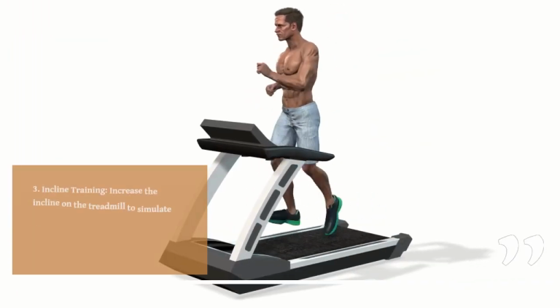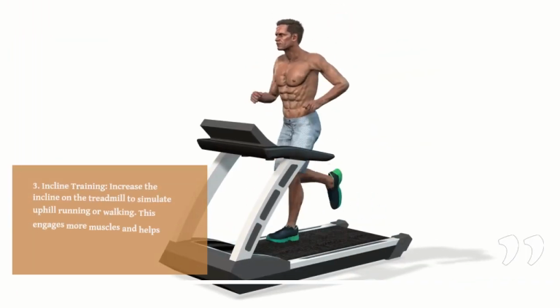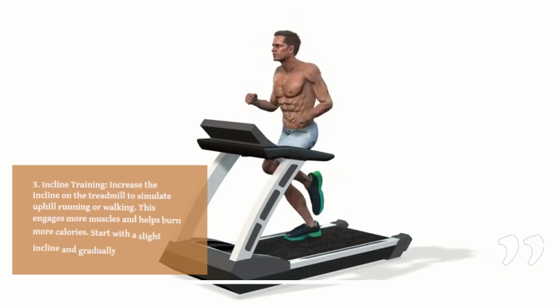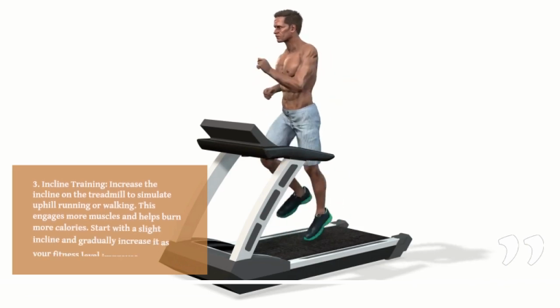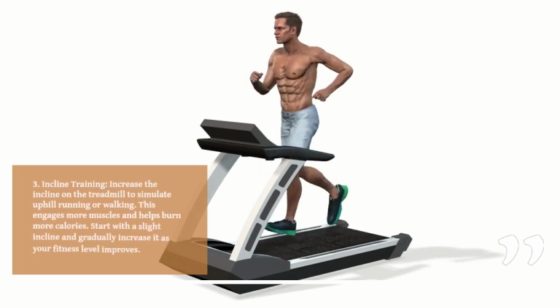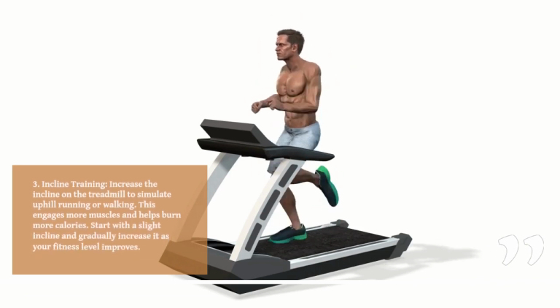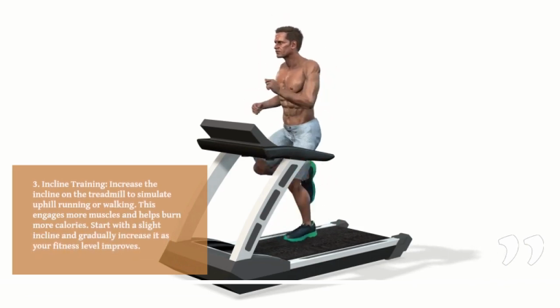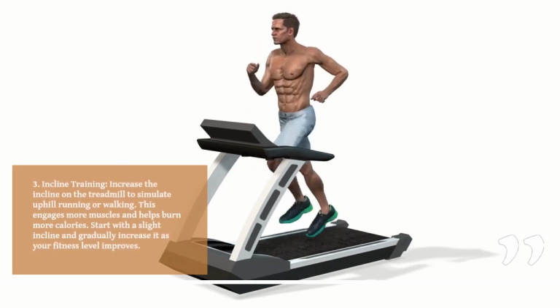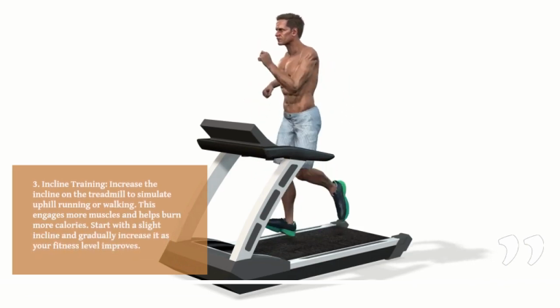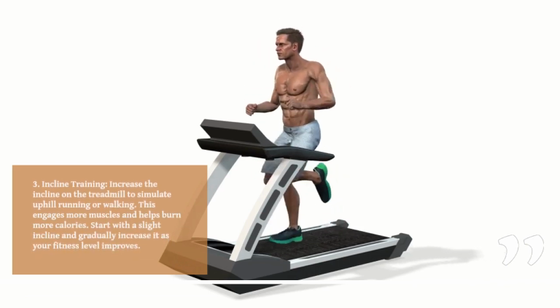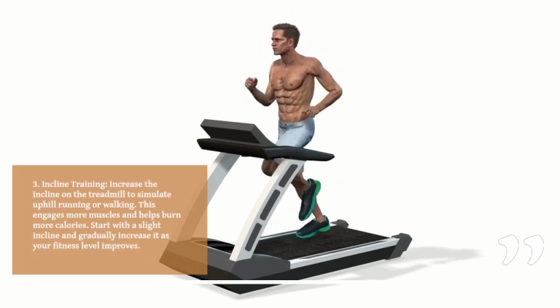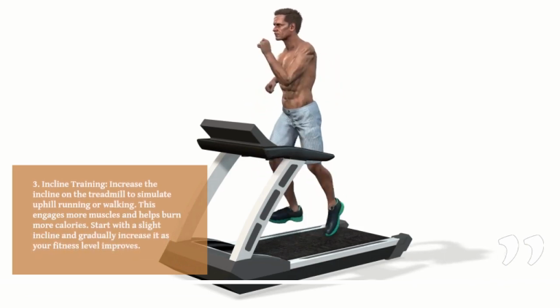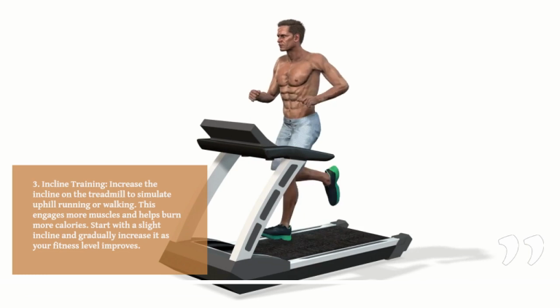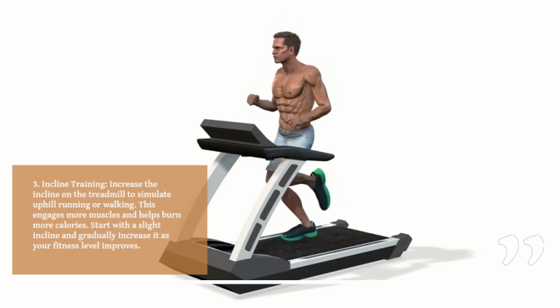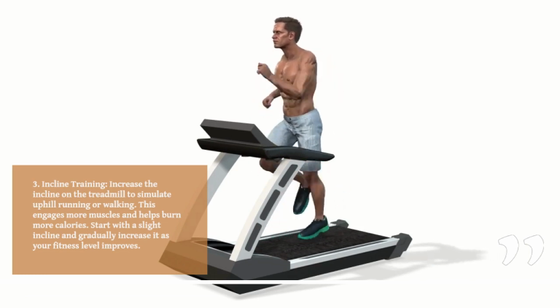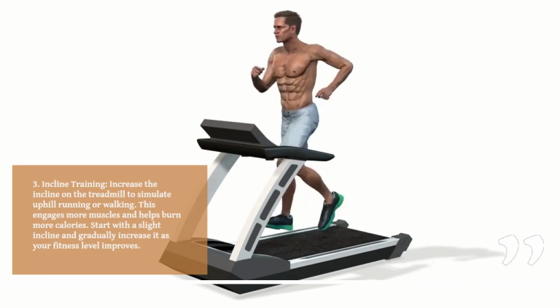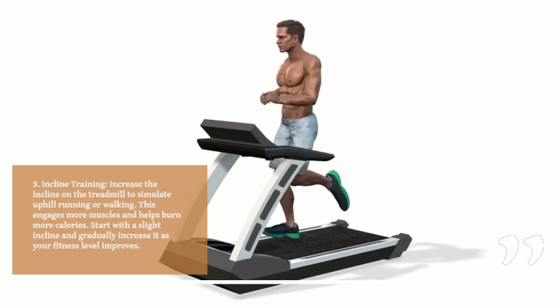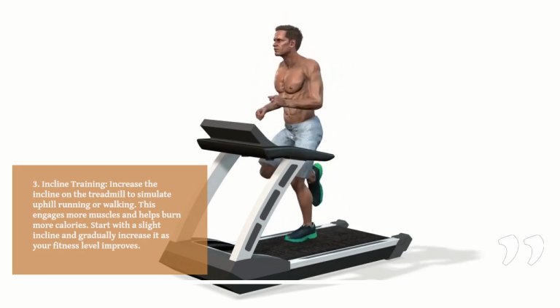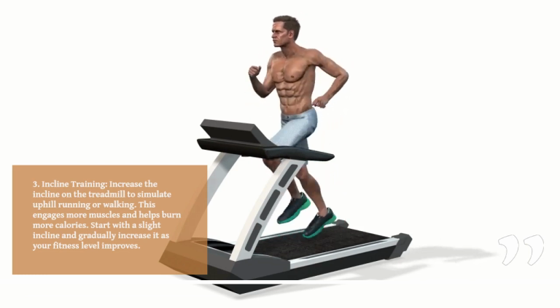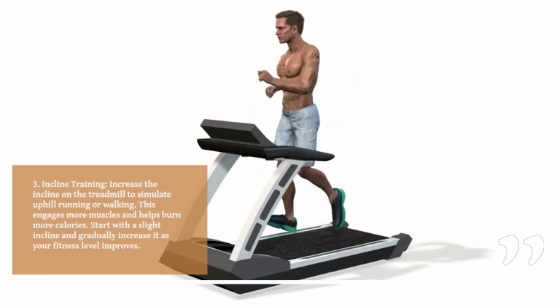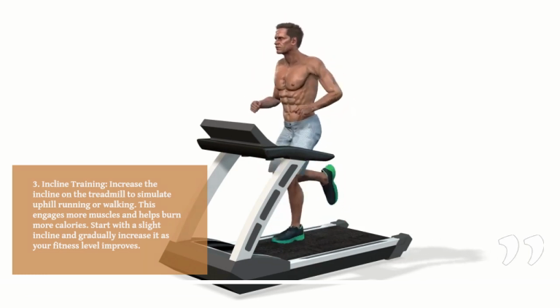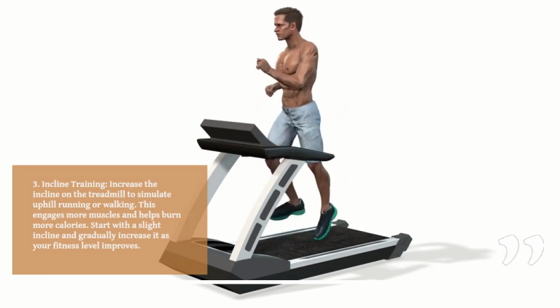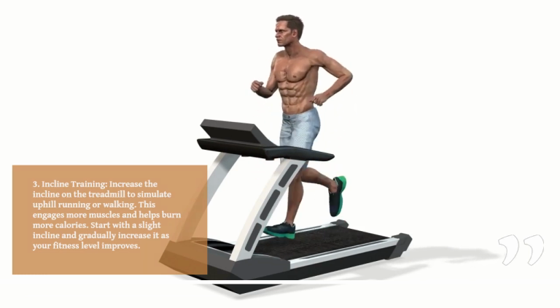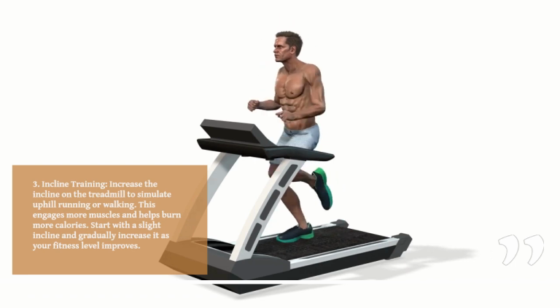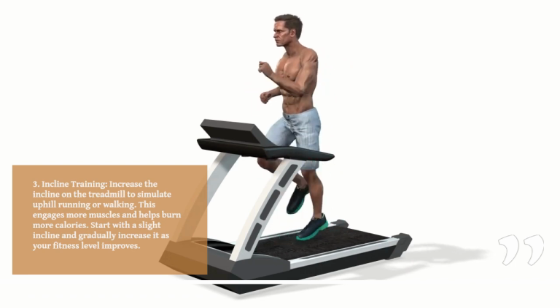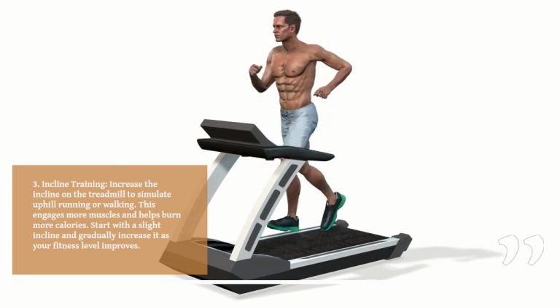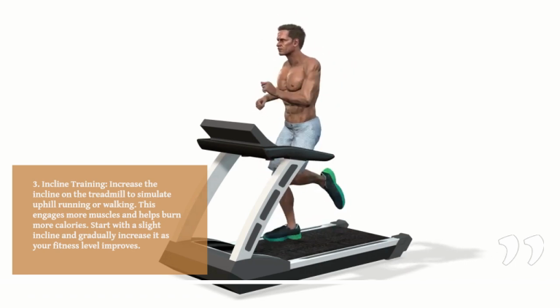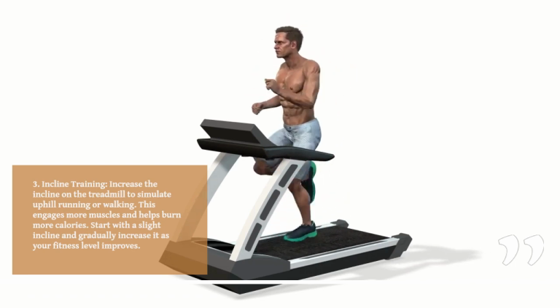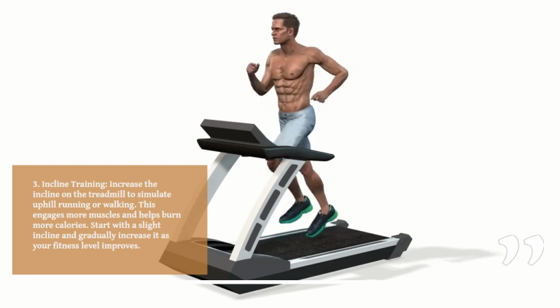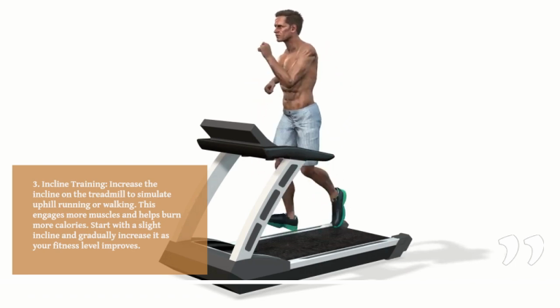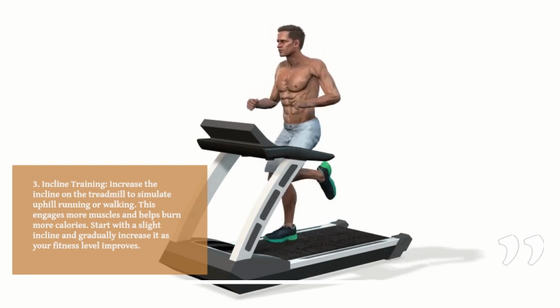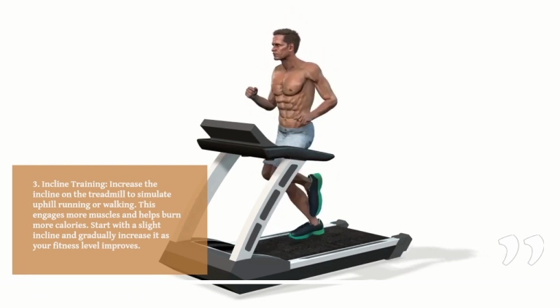3. Incline training. Increase the incline on the treadmill to simulate uphill running or walking. This engages more muscles and helps burn more calories. Start with a slight incline and gradually increase it as your fitness level improves.